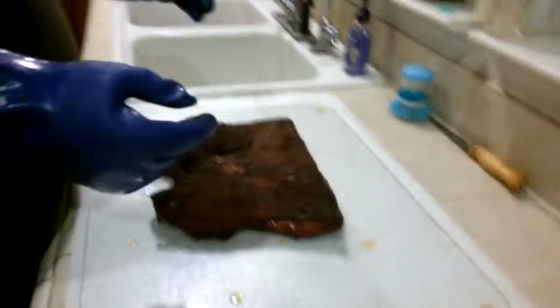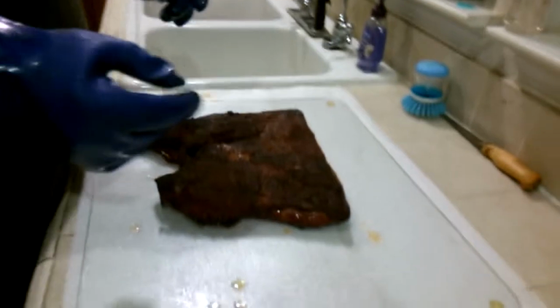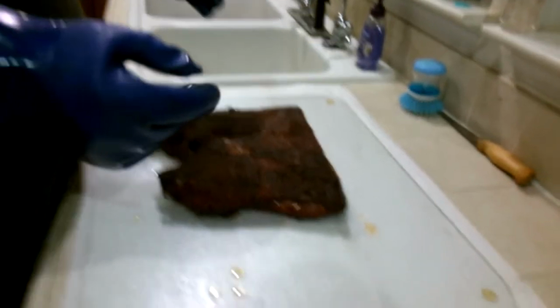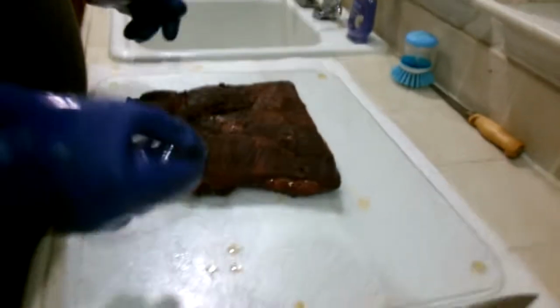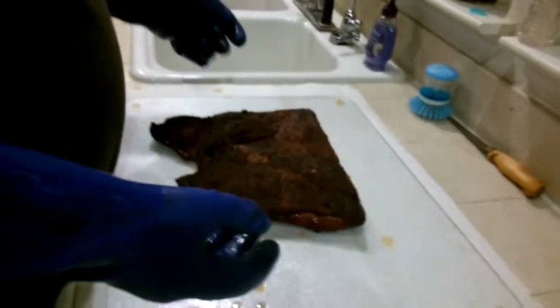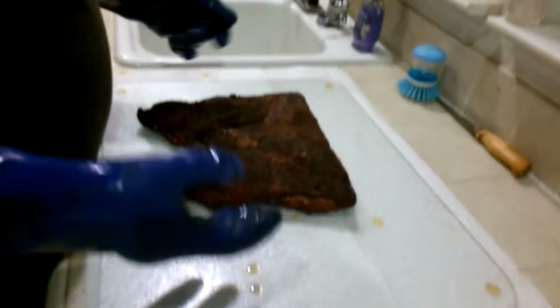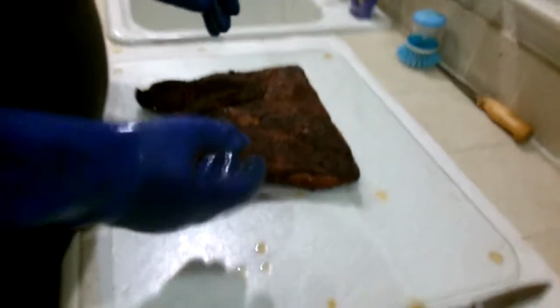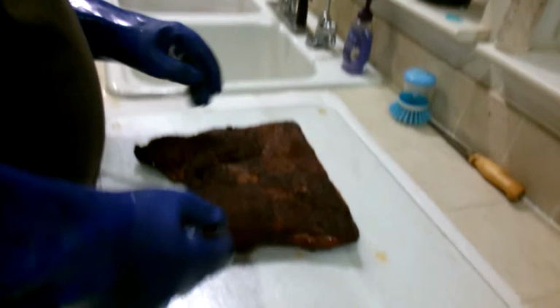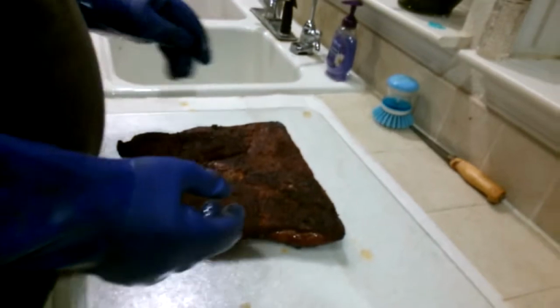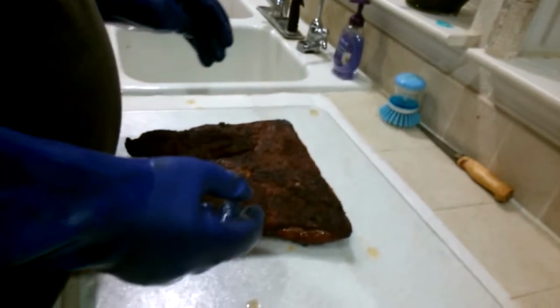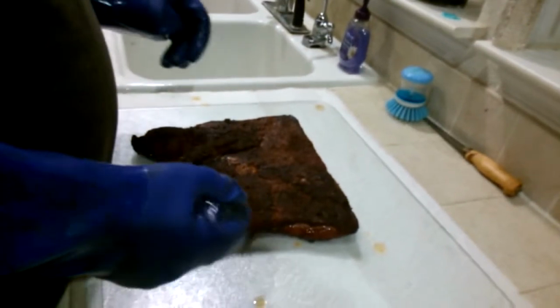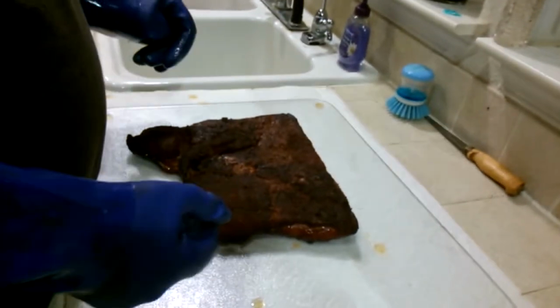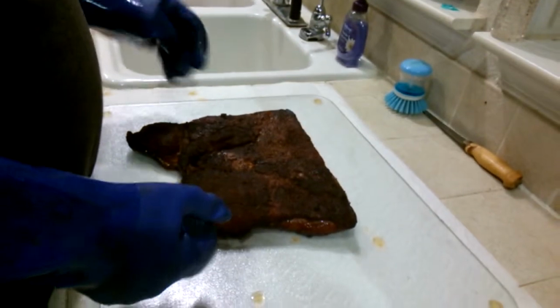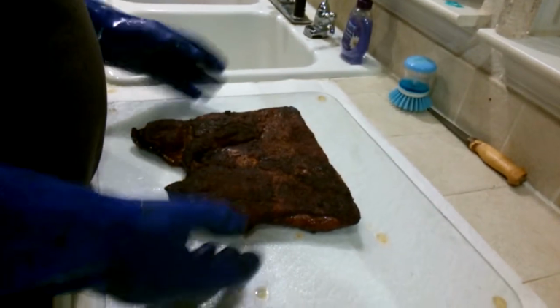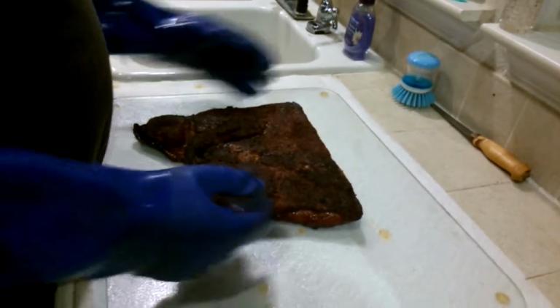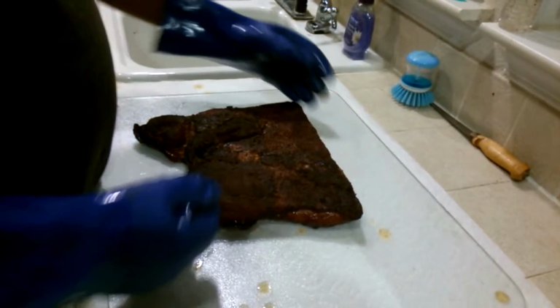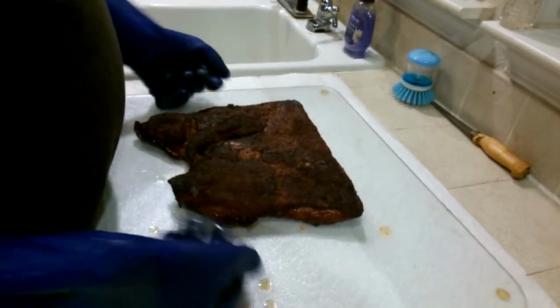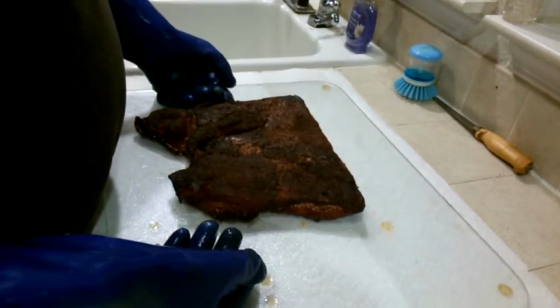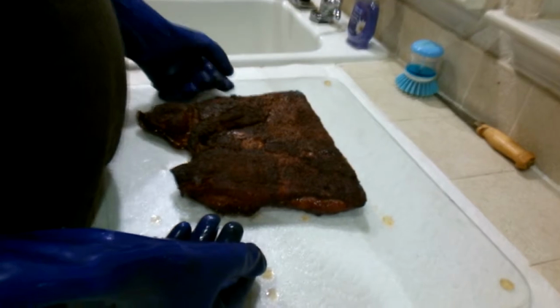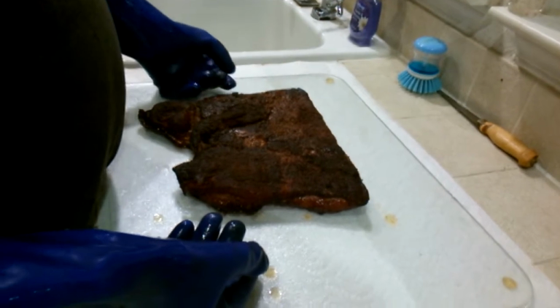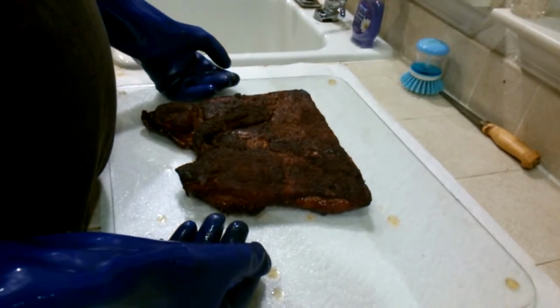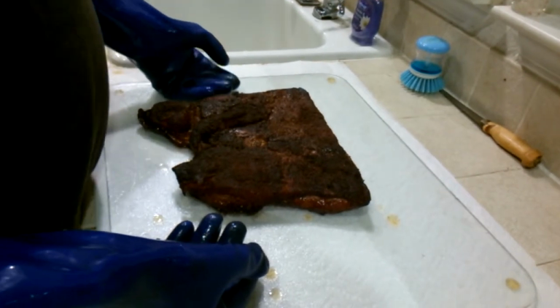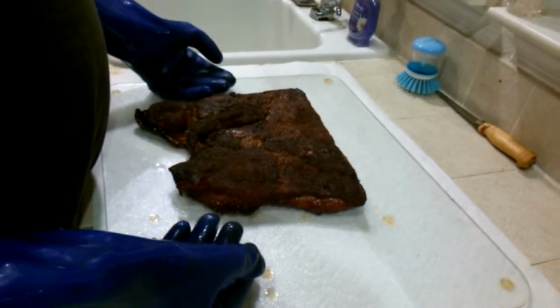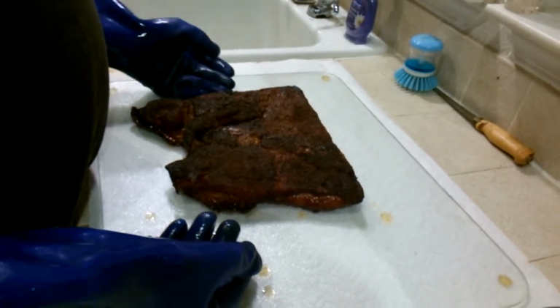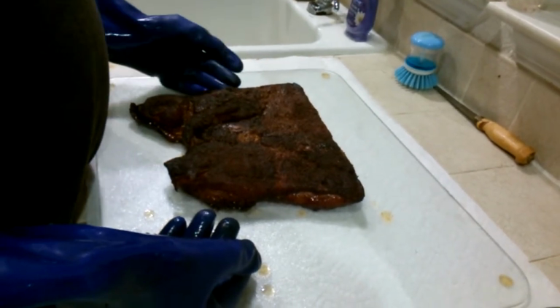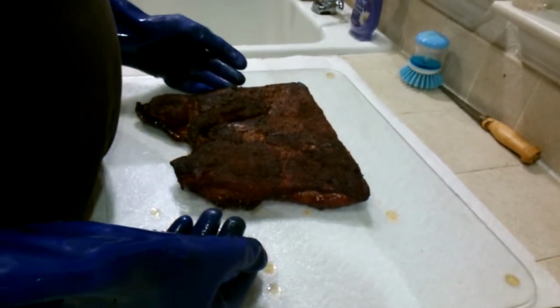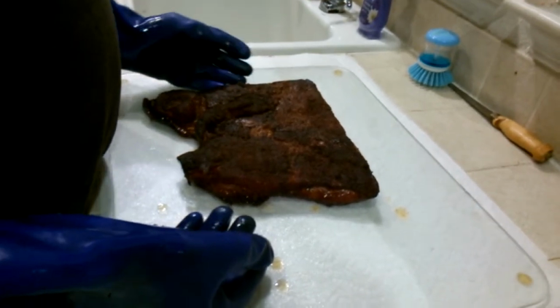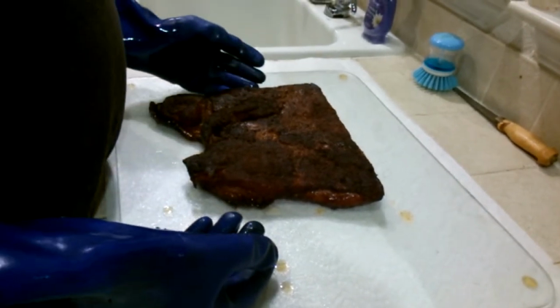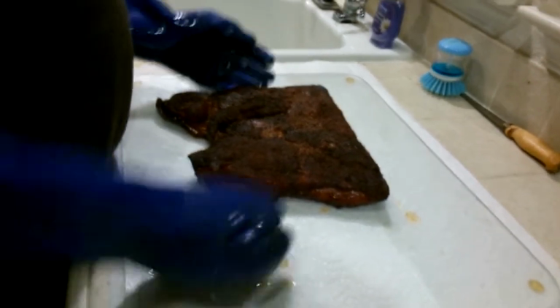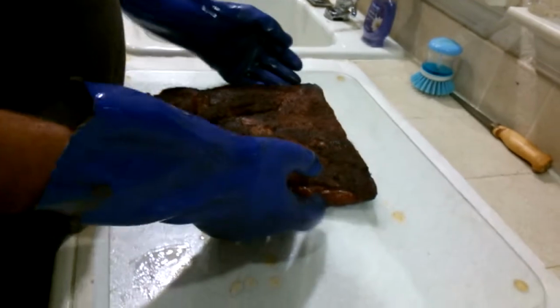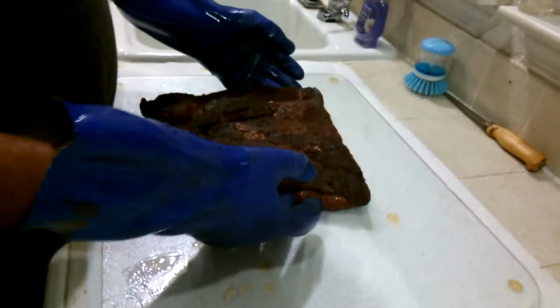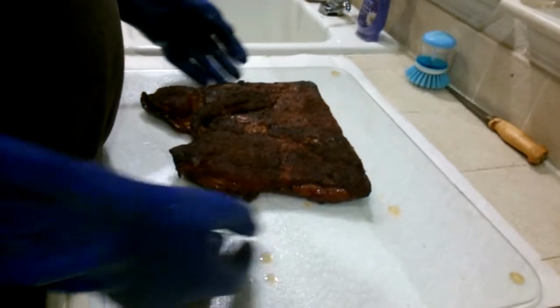My name is Todd and I'm pitmaster with All About the Cube, a competition barbecue team and caterer. What we have here is half of a pork belly that we just pulled off the smoker. Recently we taught a class for the California Barbecue Association teaching how to cook a pork belly.